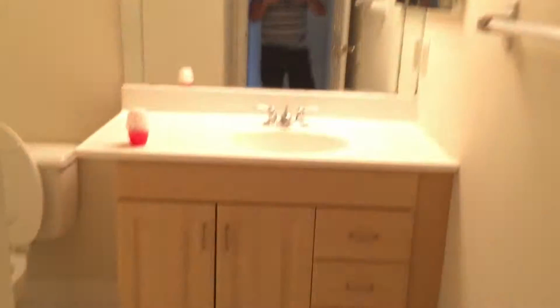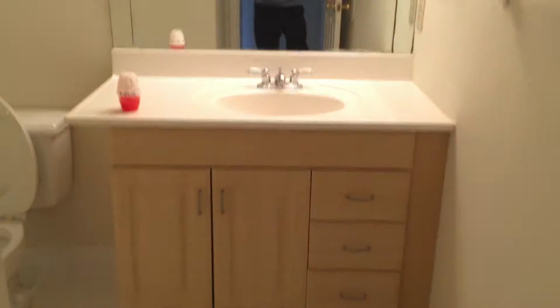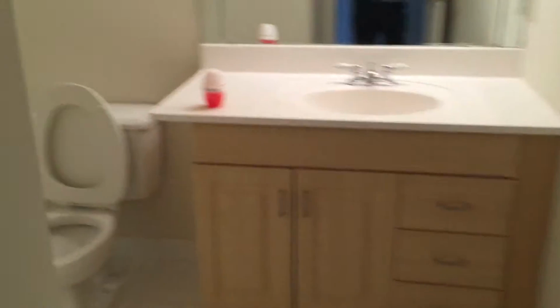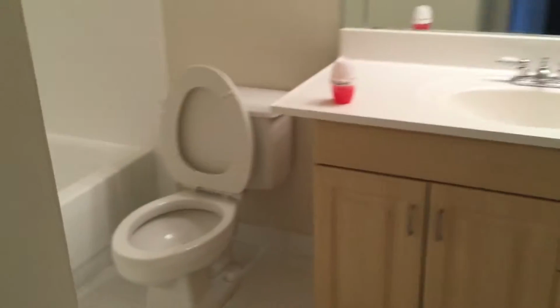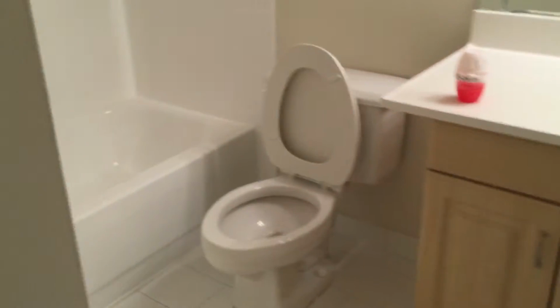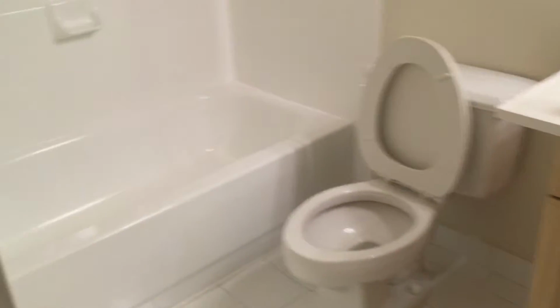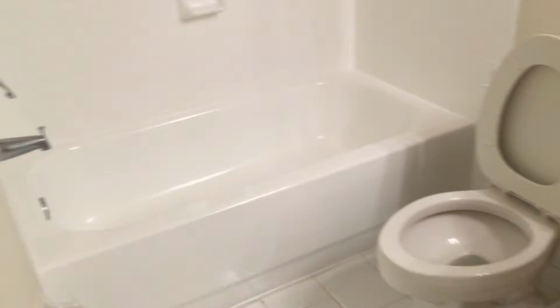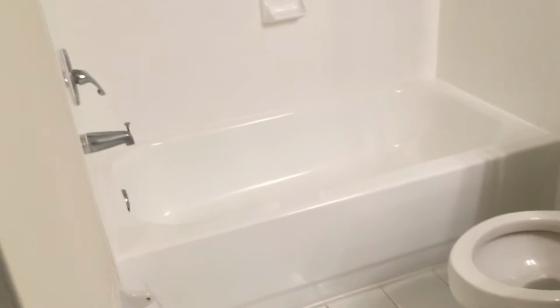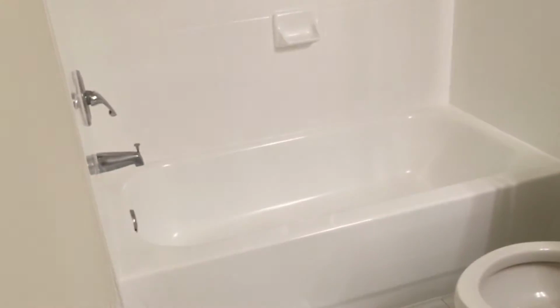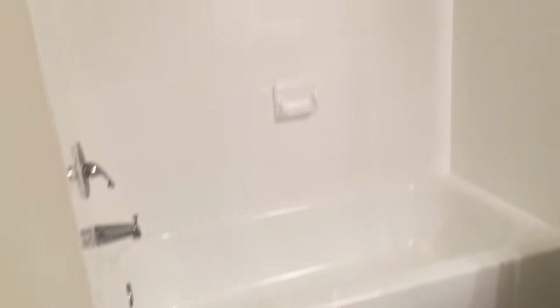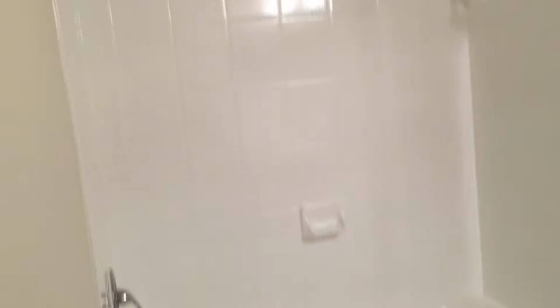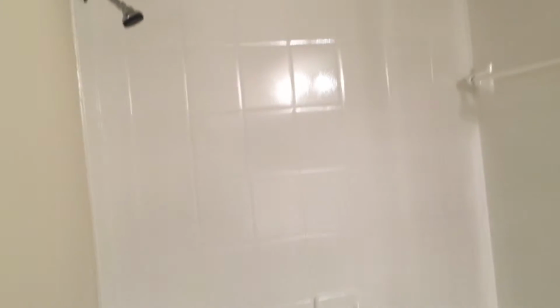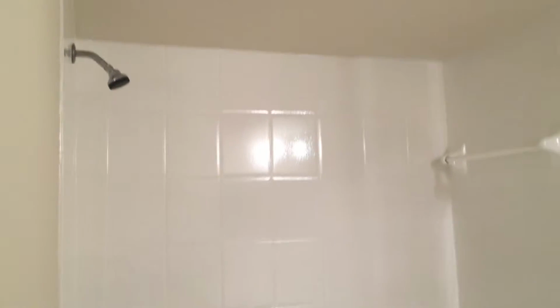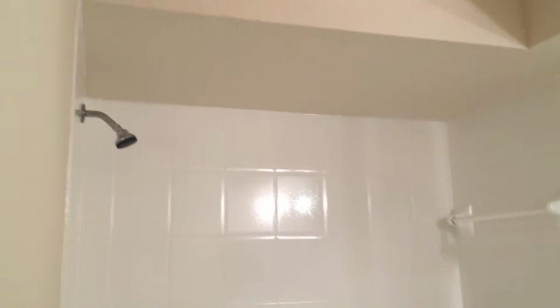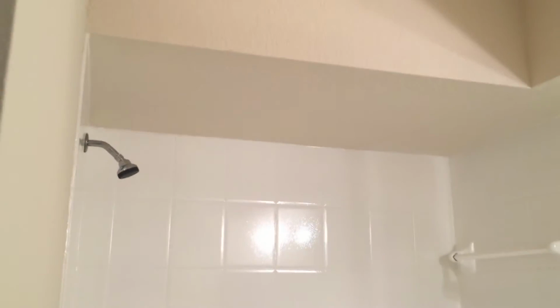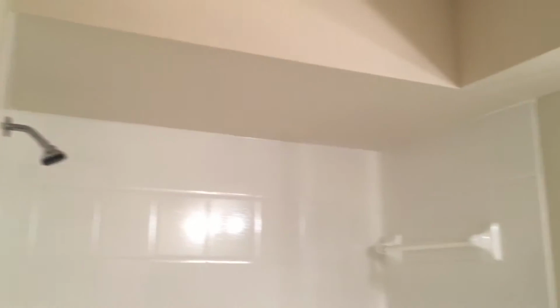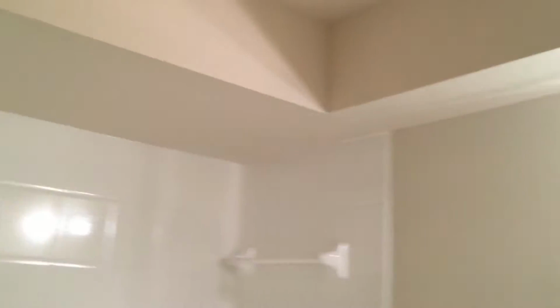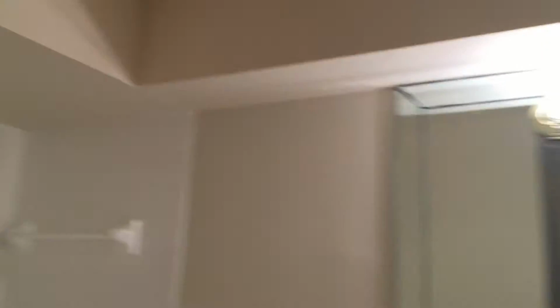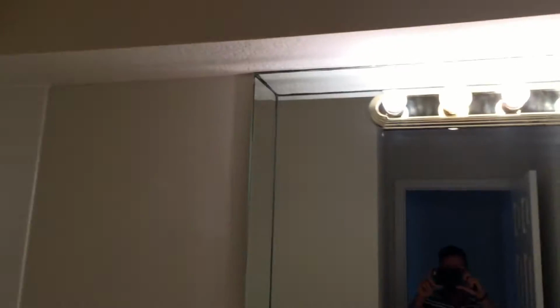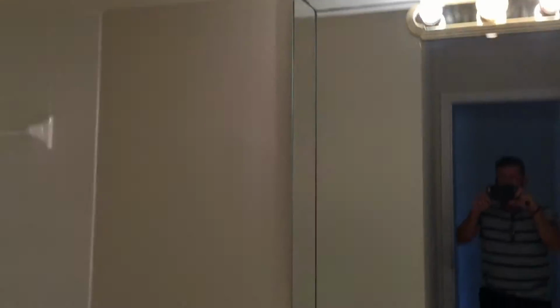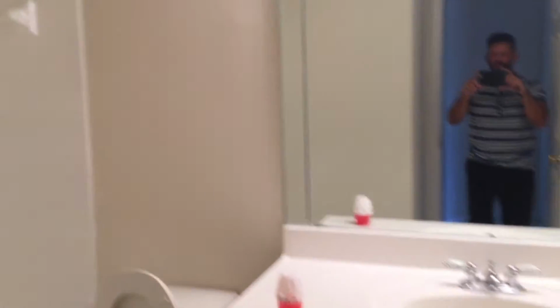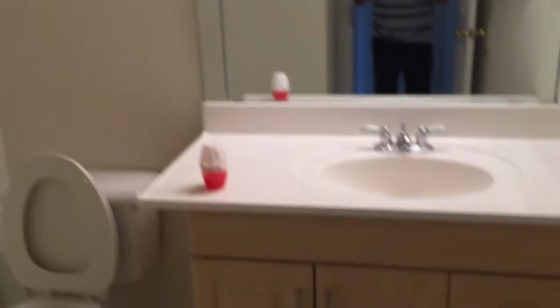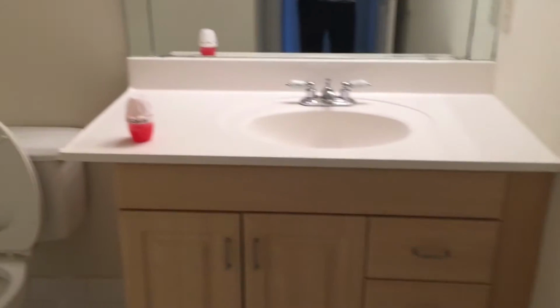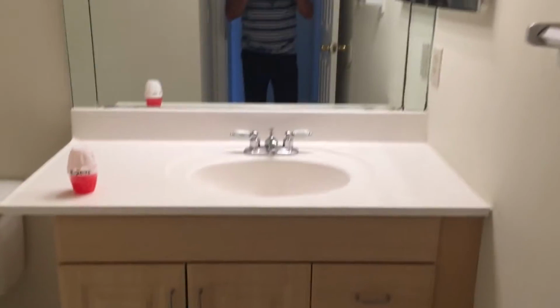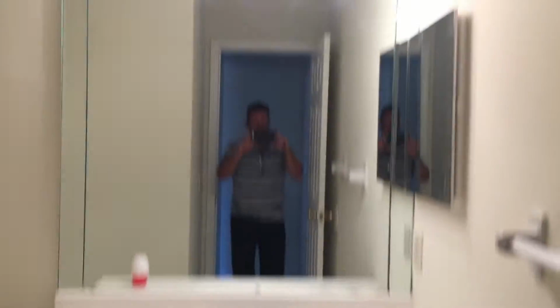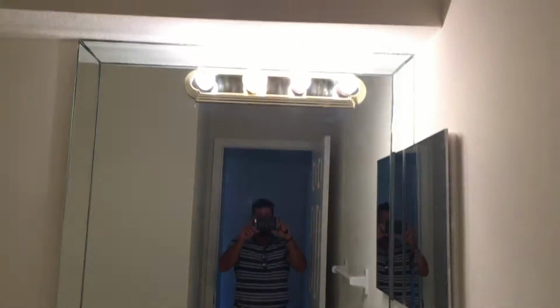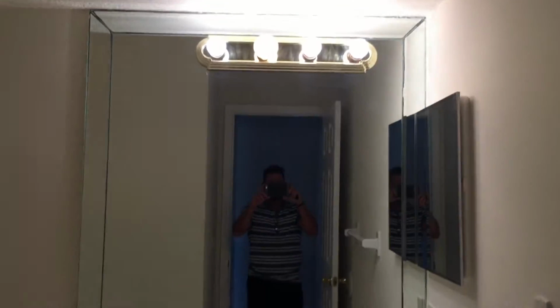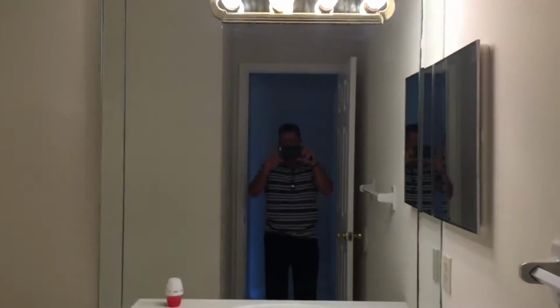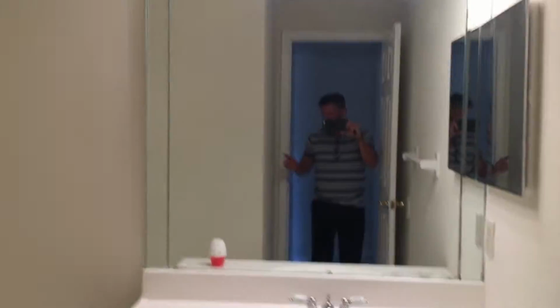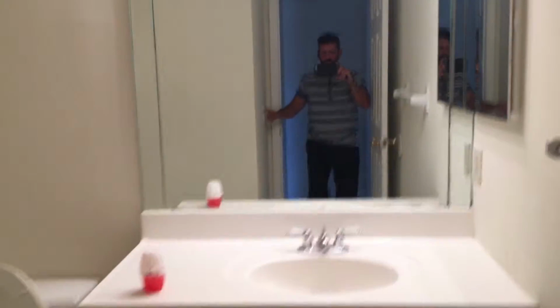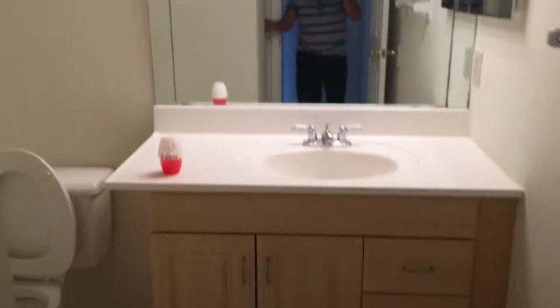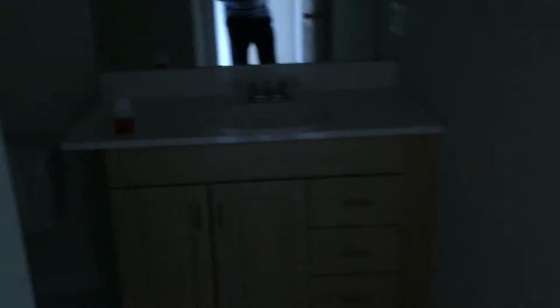This other bathroom seems to be updated, in much better condition — nothing needs to be done here. As you can see, it's been recently refinished. The mirror is the only thing that looks a little dated, but it's in good shape.